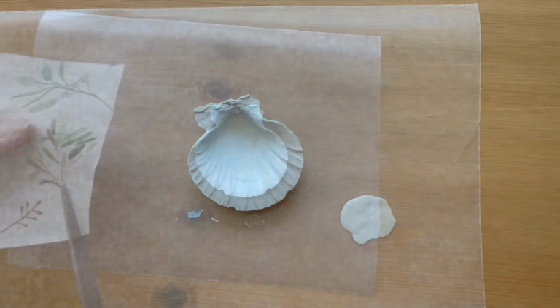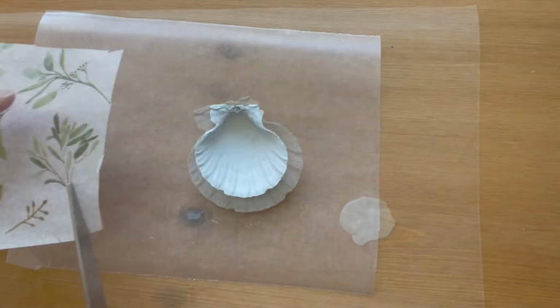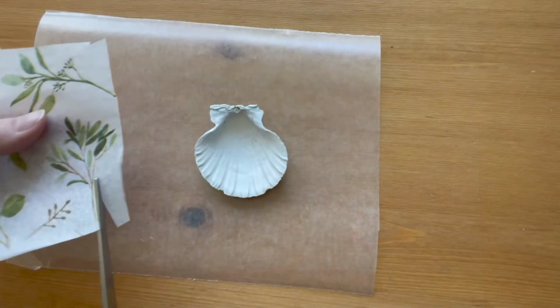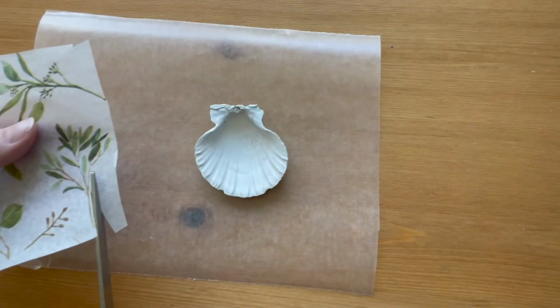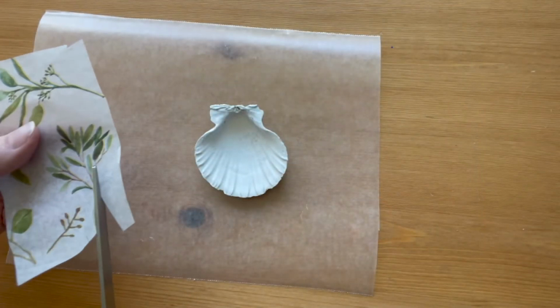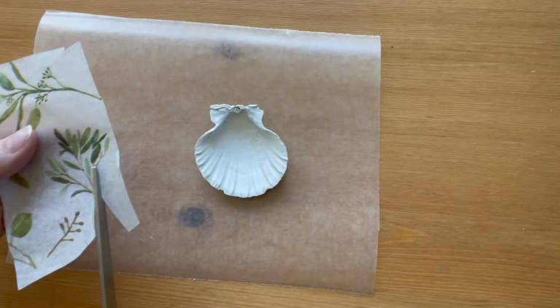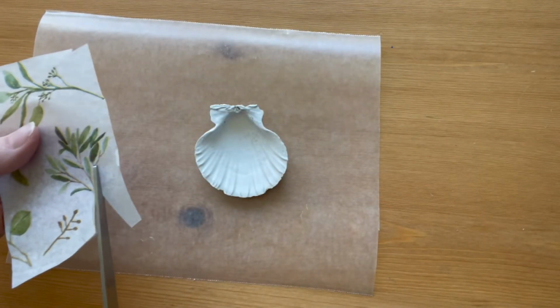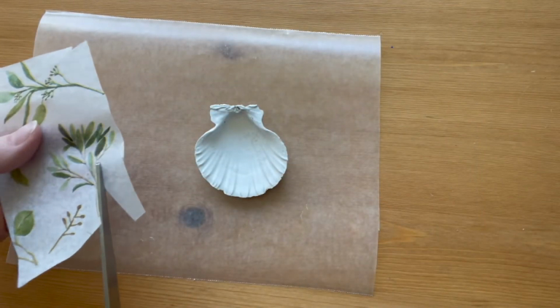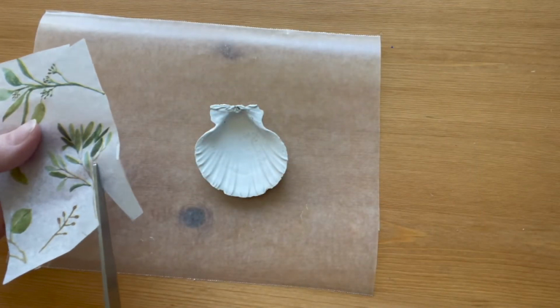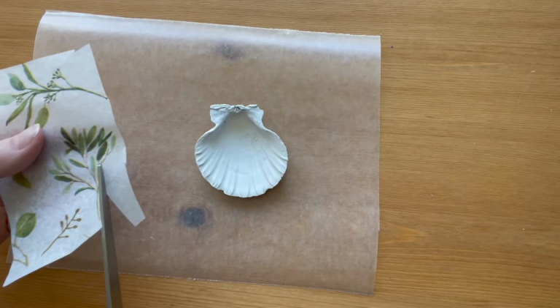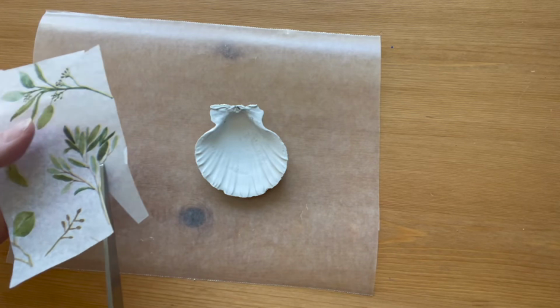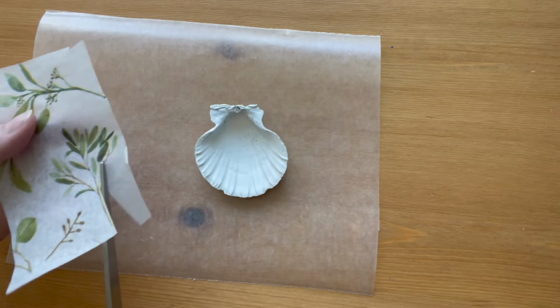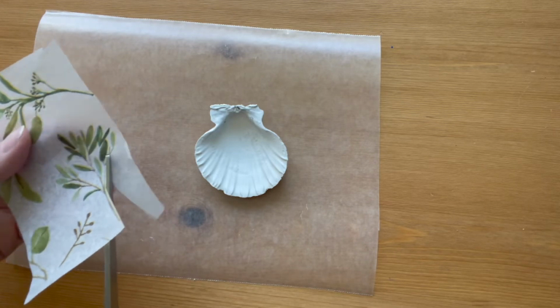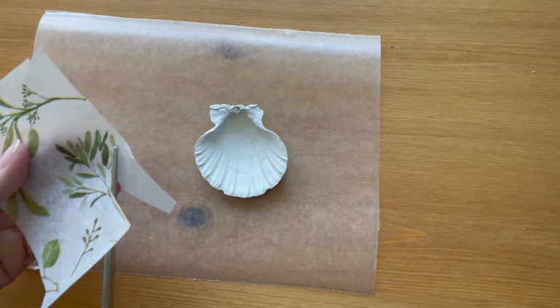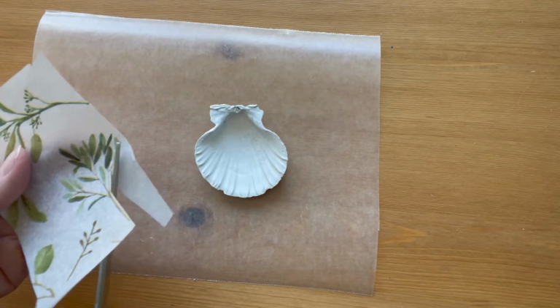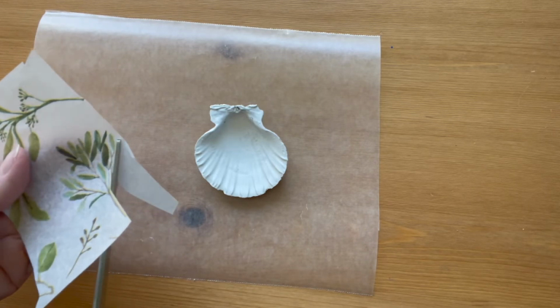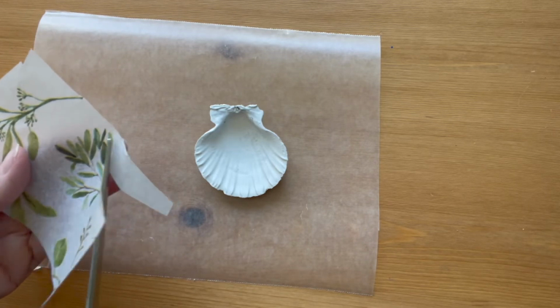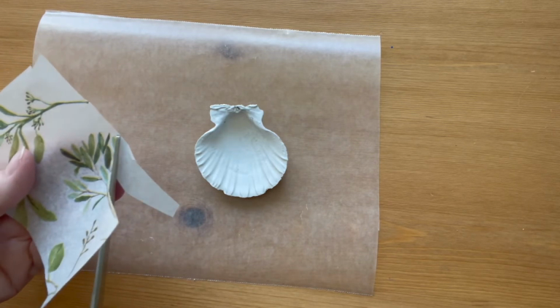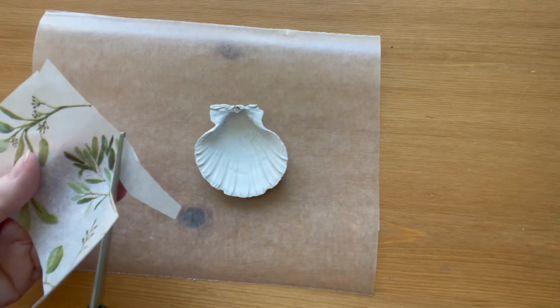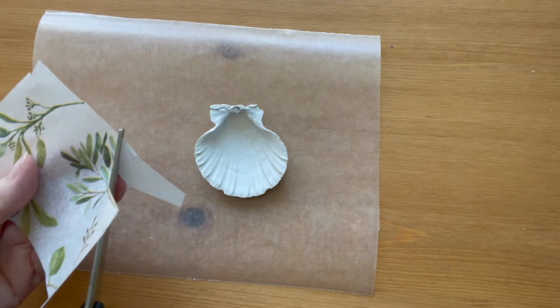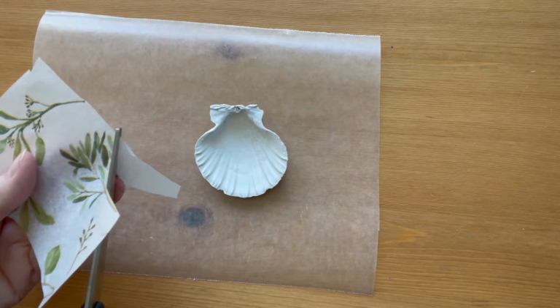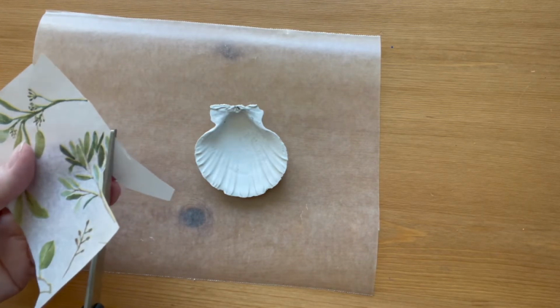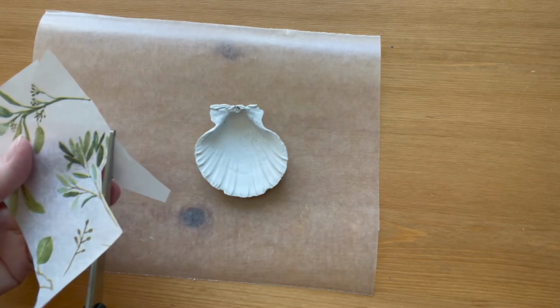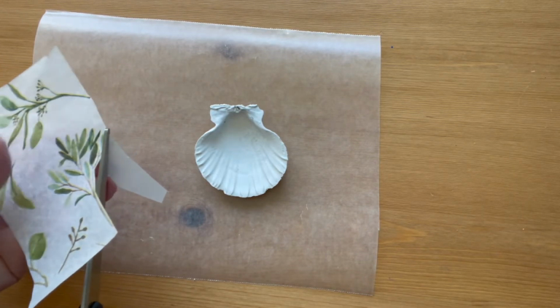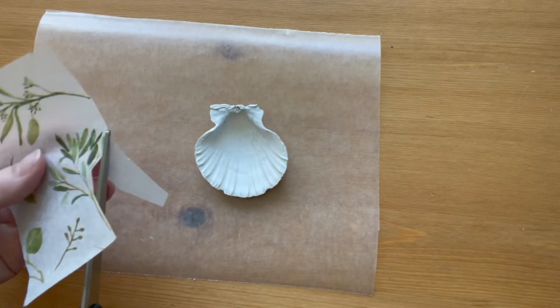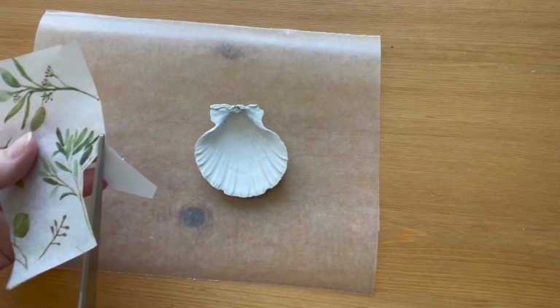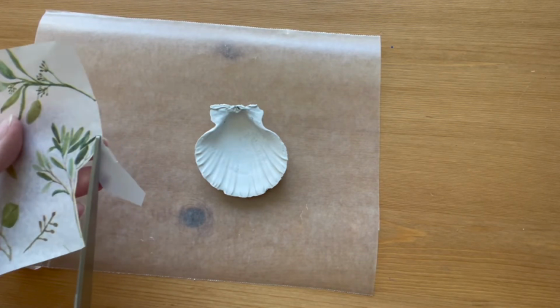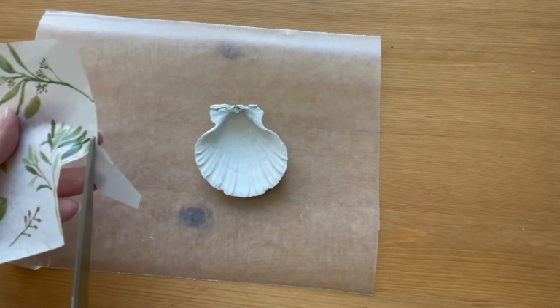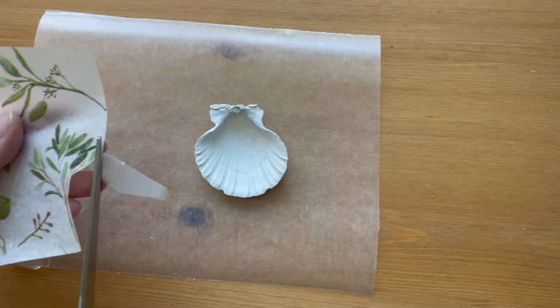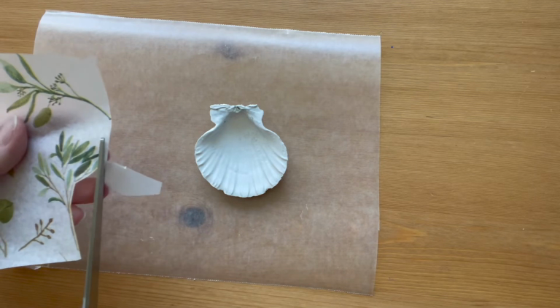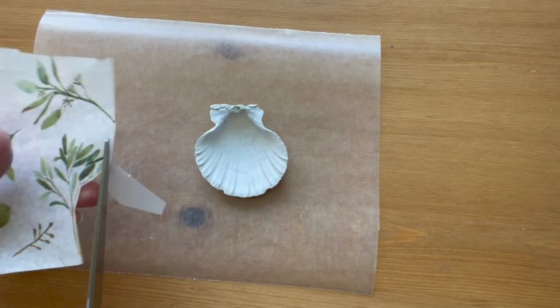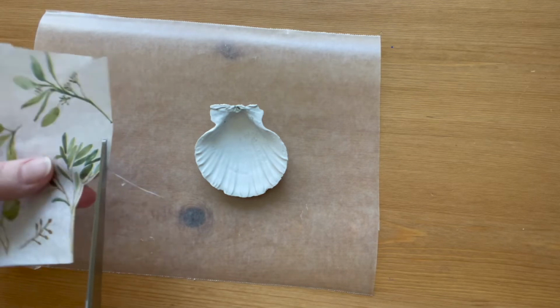Cut images out of tissue paper, thin wrapping paper, or napkins. If the background is white, you don't have to be very exact with your cutting.